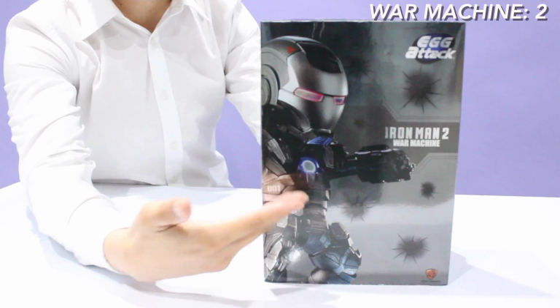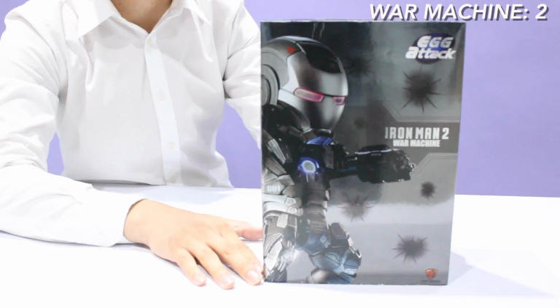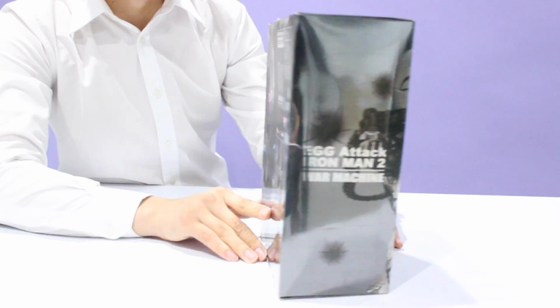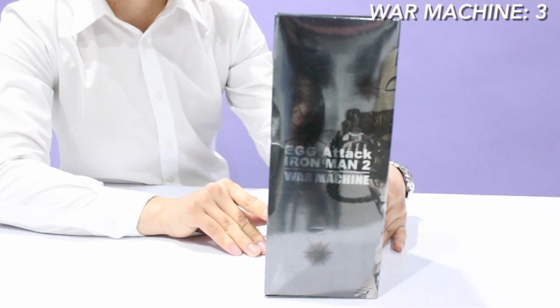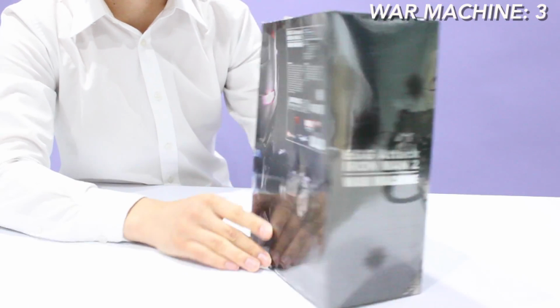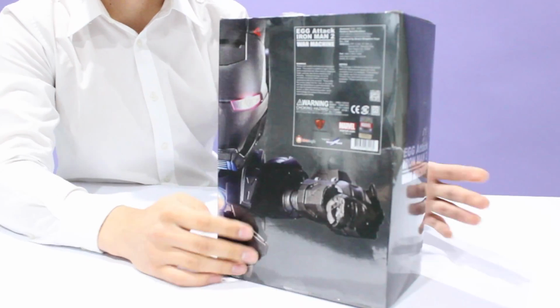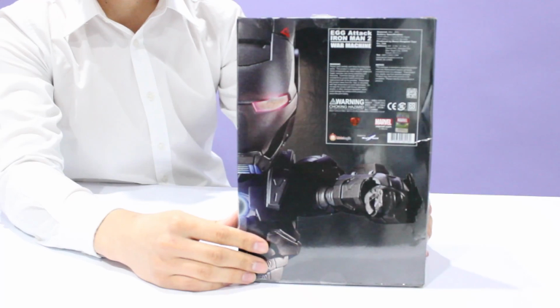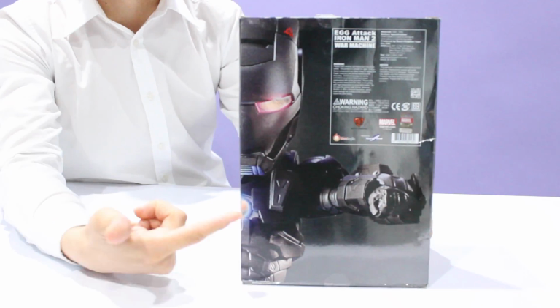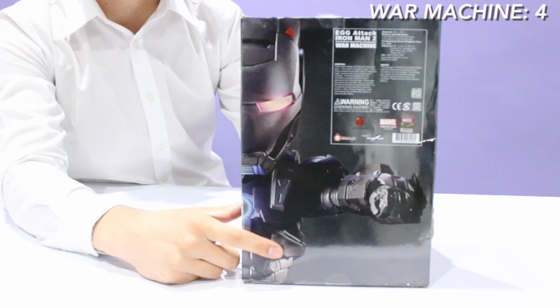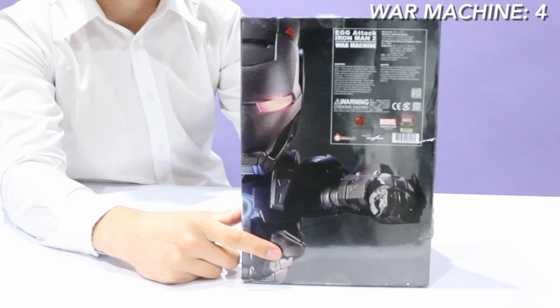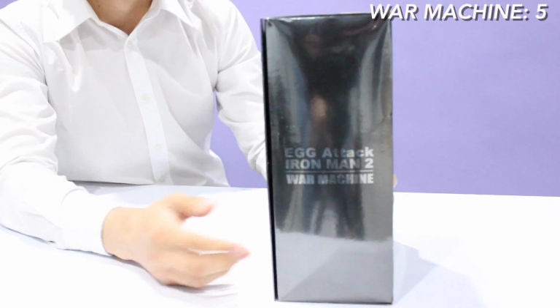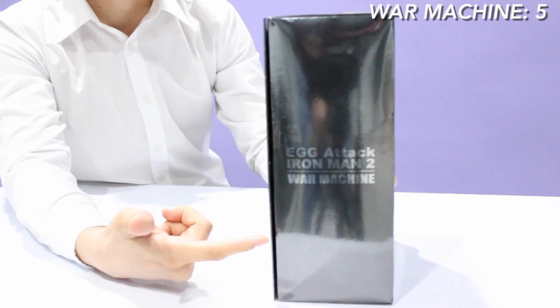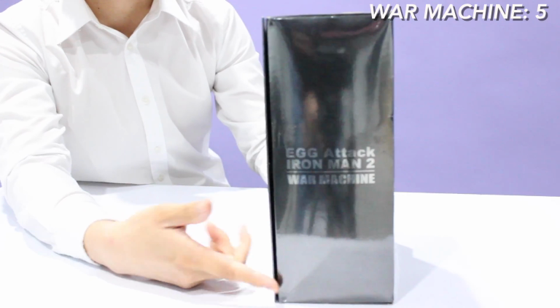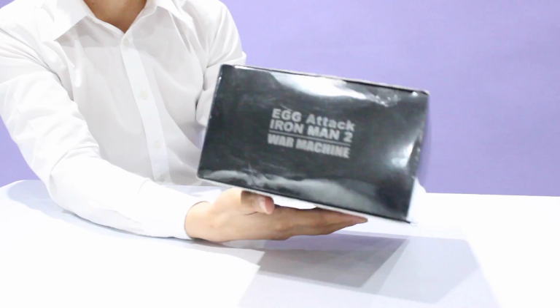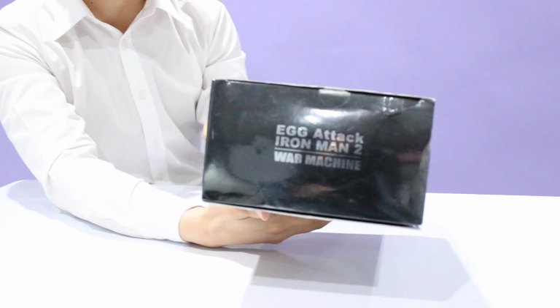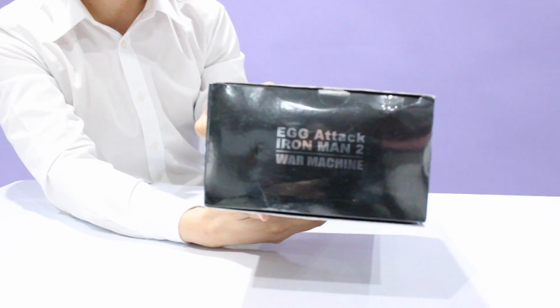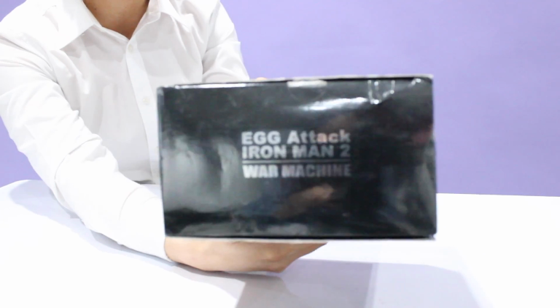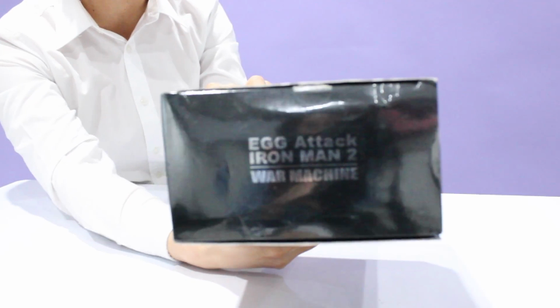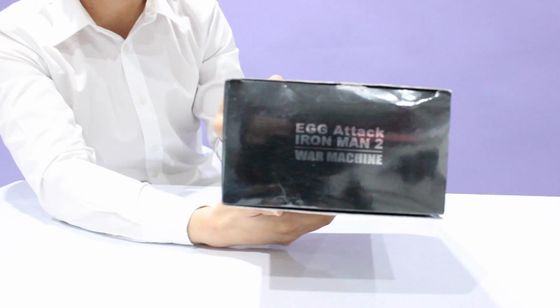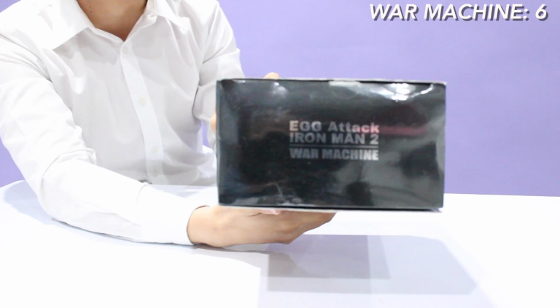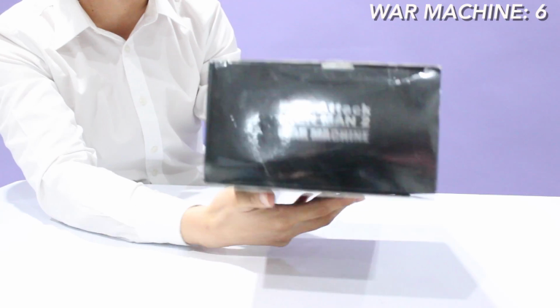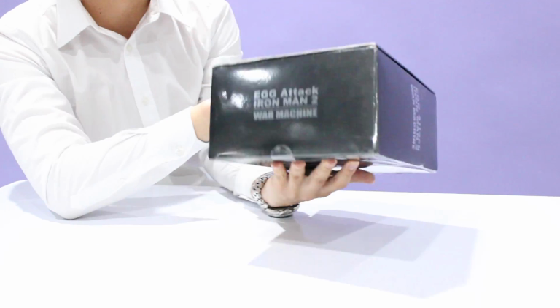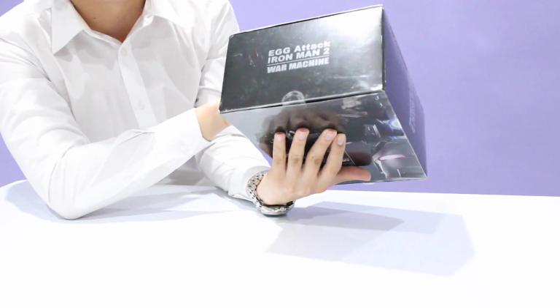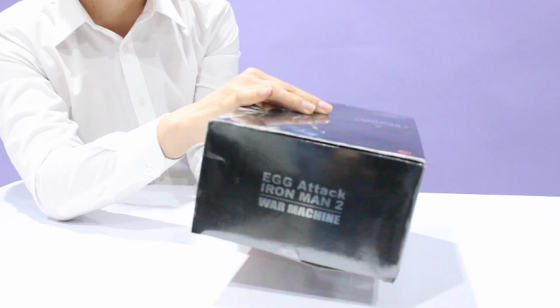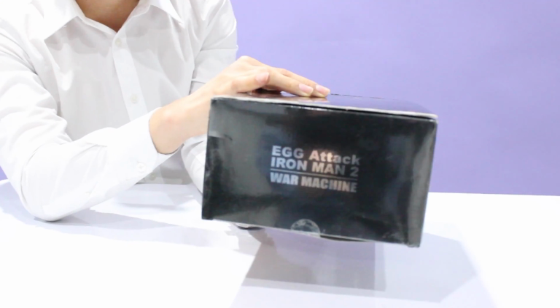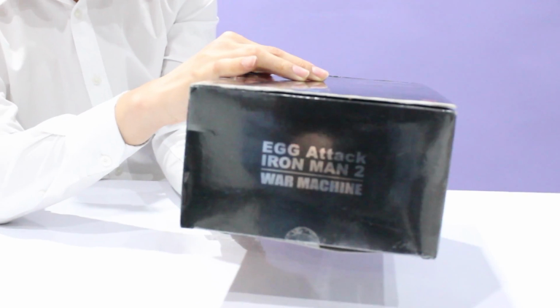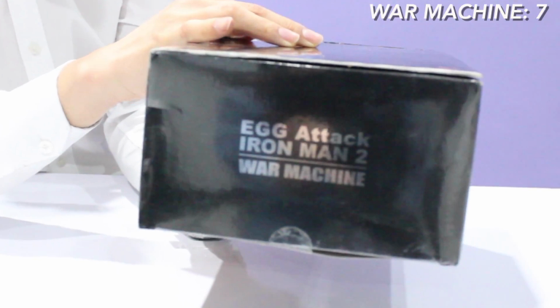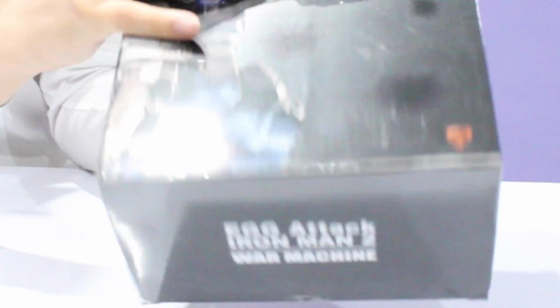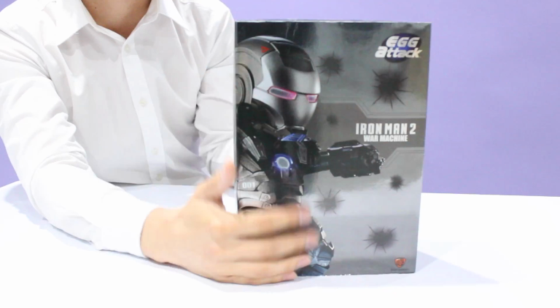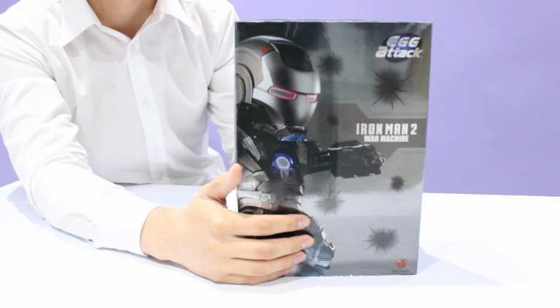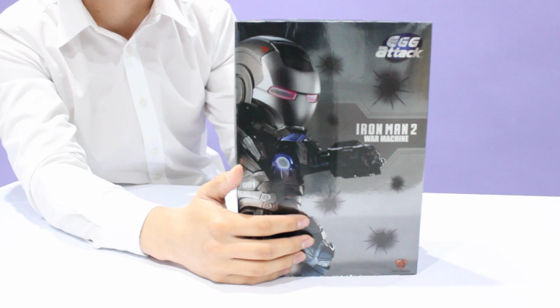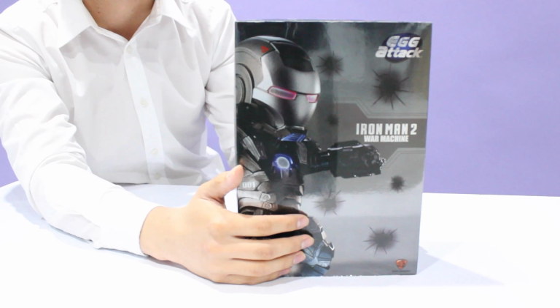War Machine on the front, War Machine on the side, War Machine at the back, War Machine on the top, and War Machine on the bottom. That's all you got to know about the box.